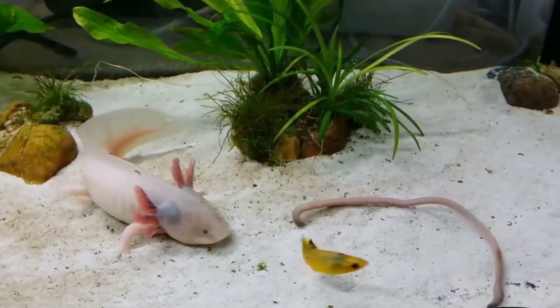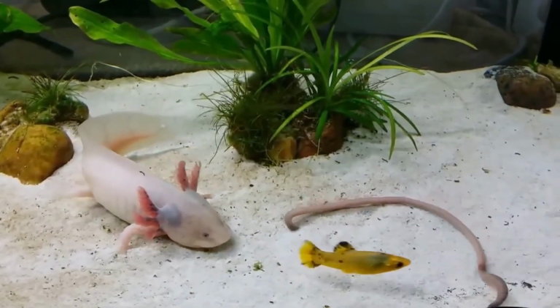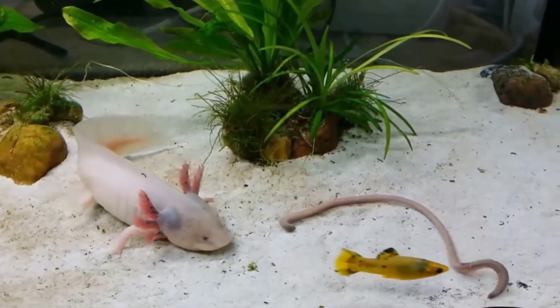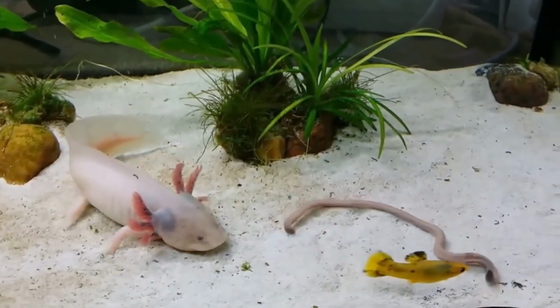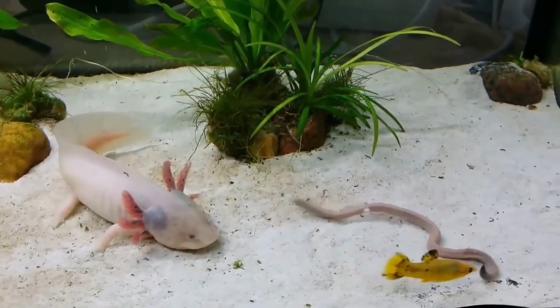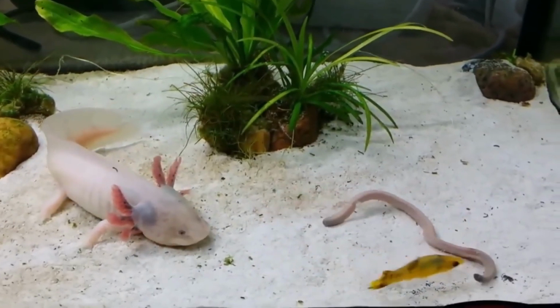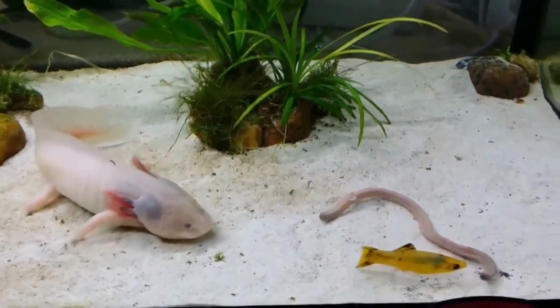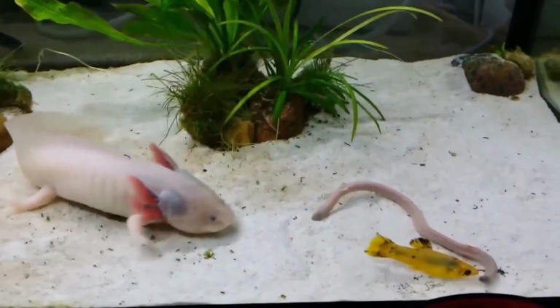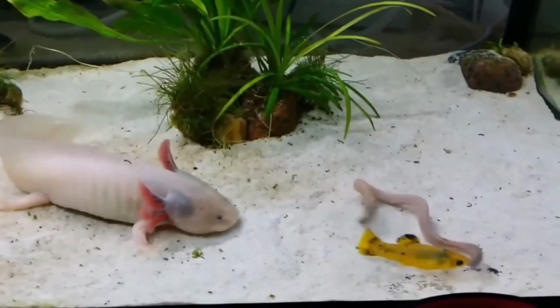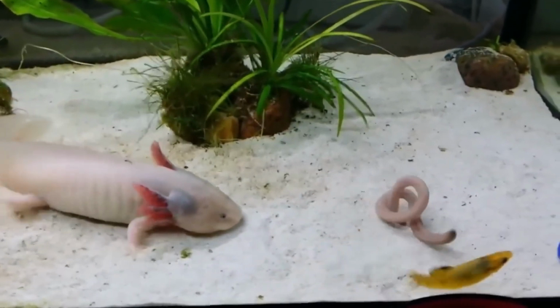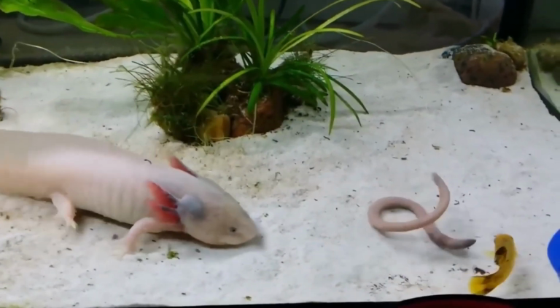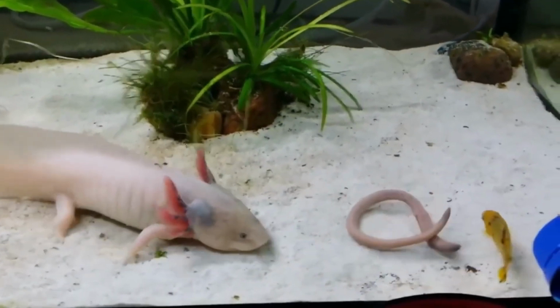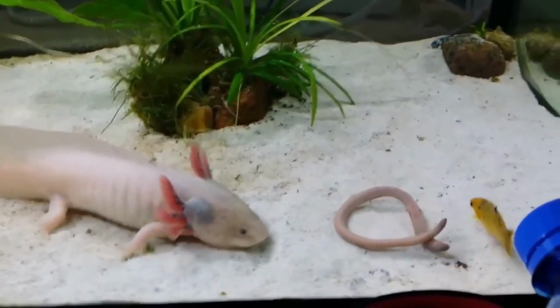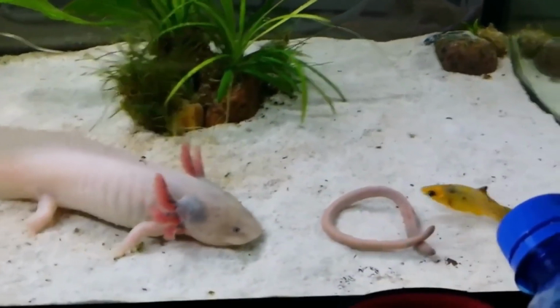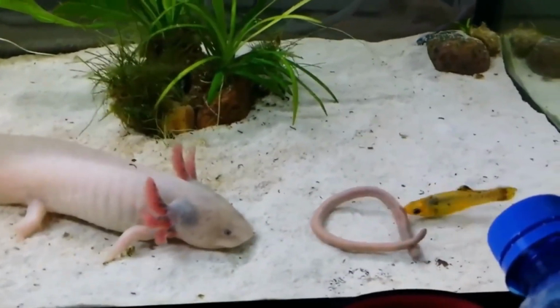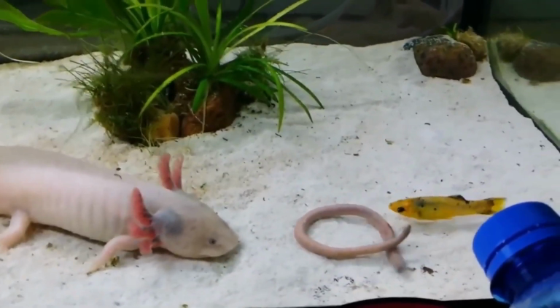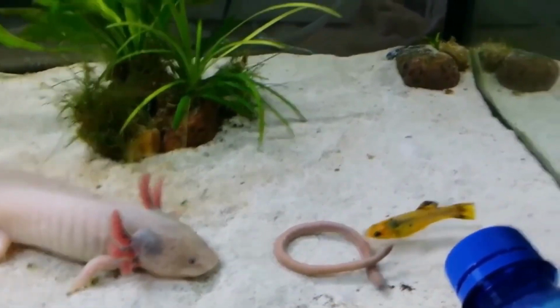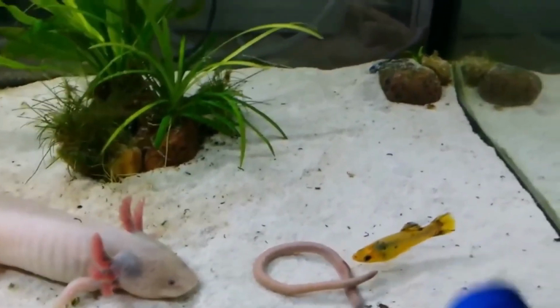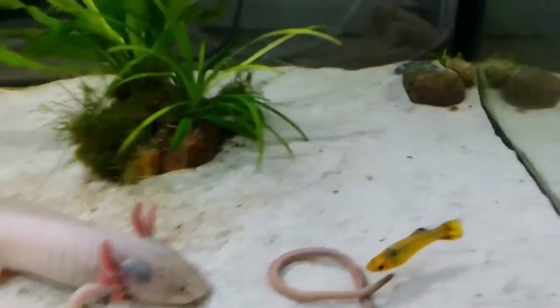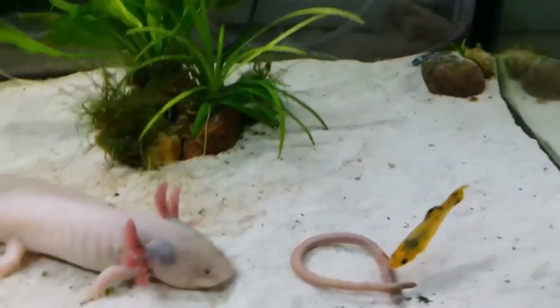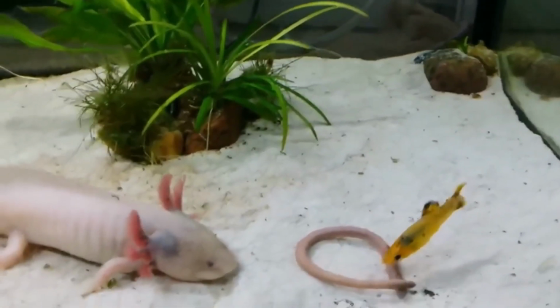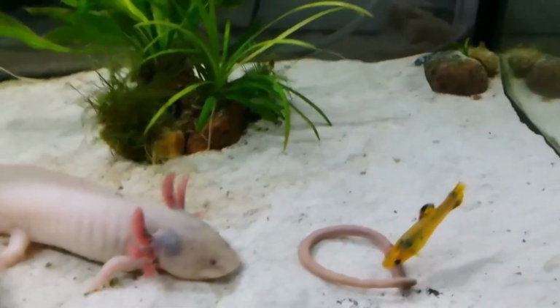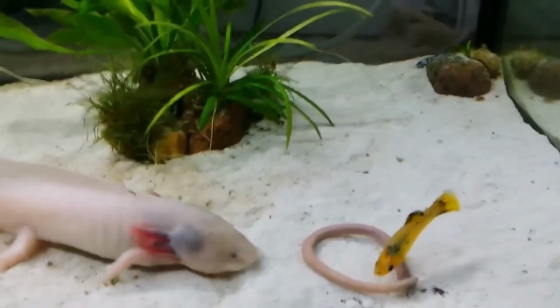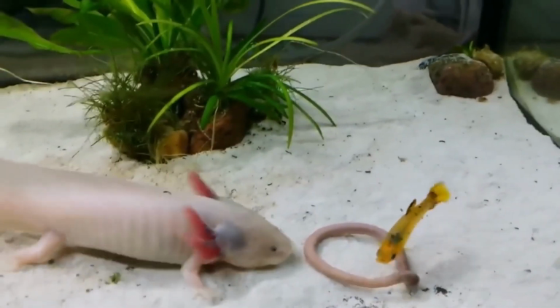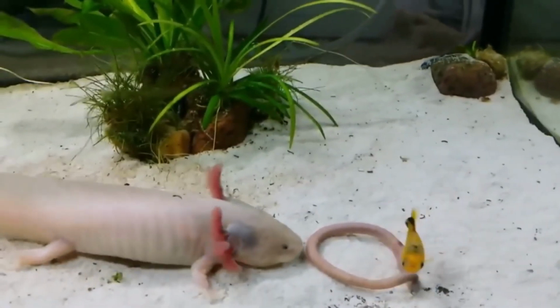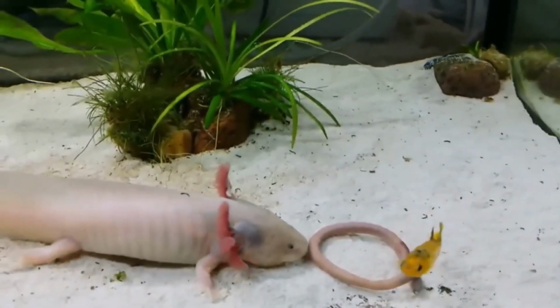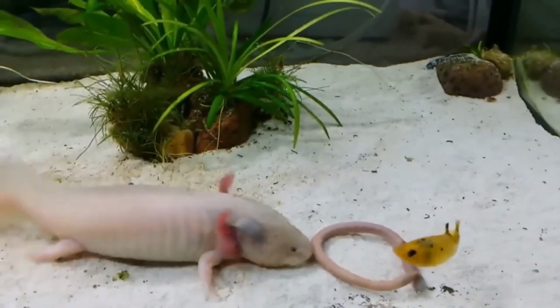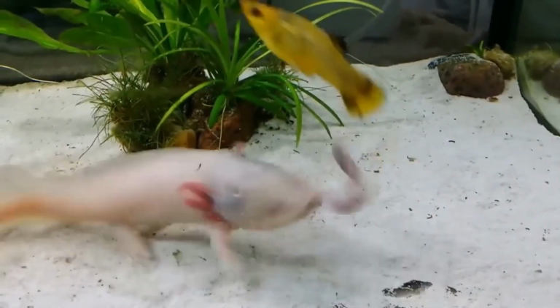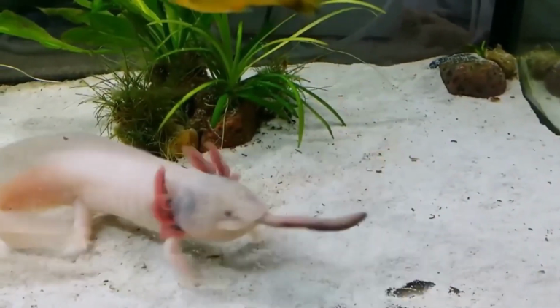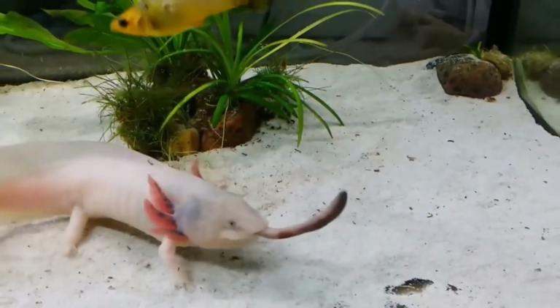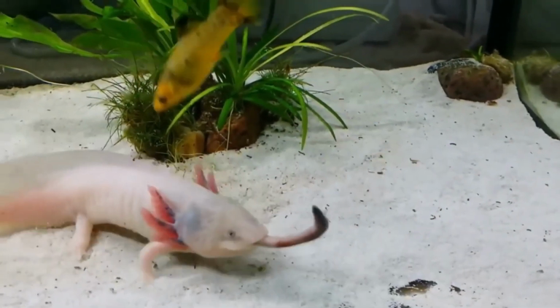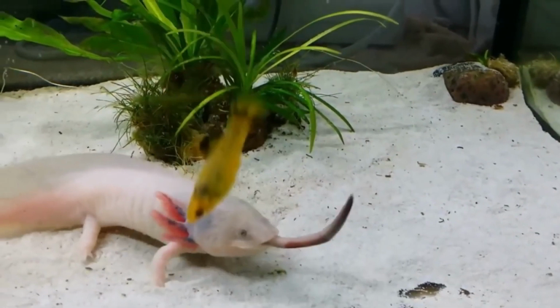They hunt by sensing vibrations through a lateral line system, then use a rapid vacuum suction action to pull prey into their wide, toothless mouths. In captivity, they thrive on bloodworms, brine shrimp, and specially formulated pellets.